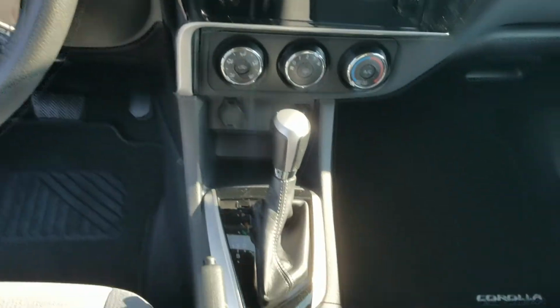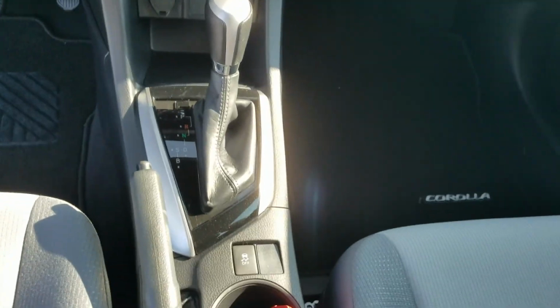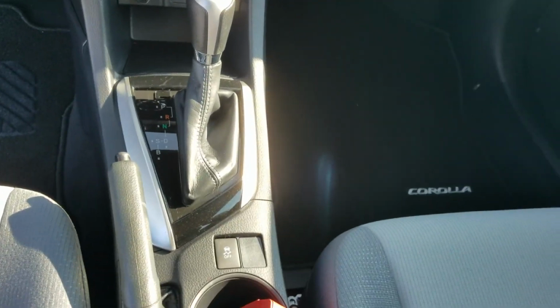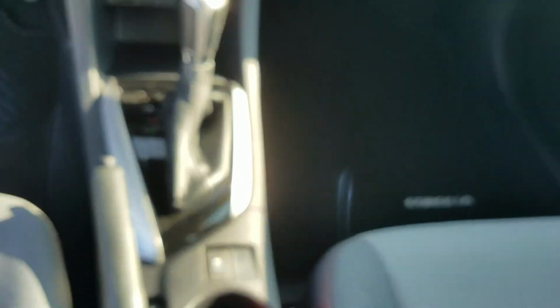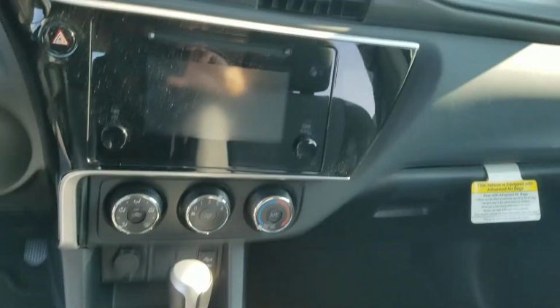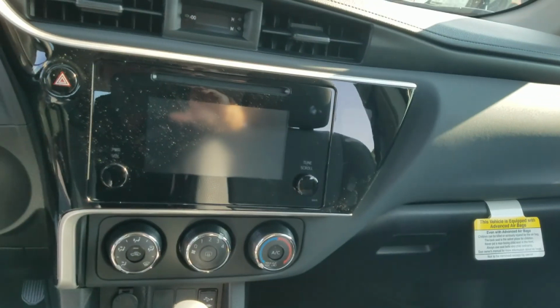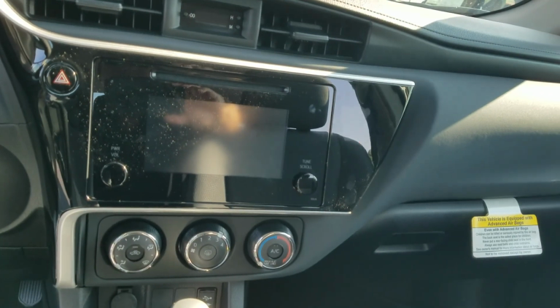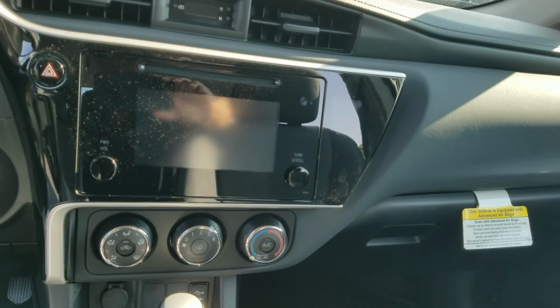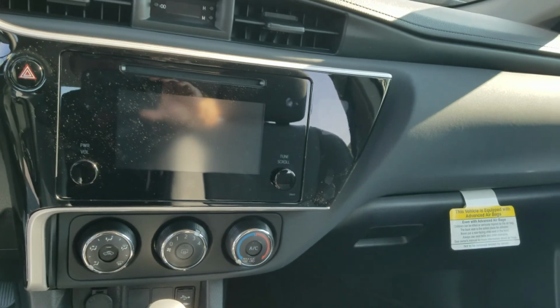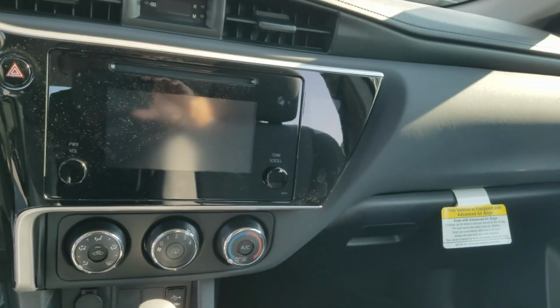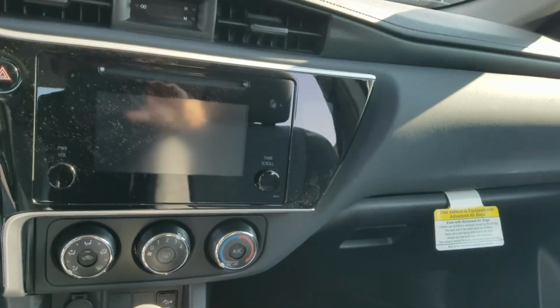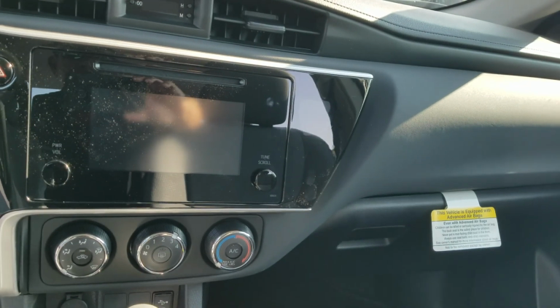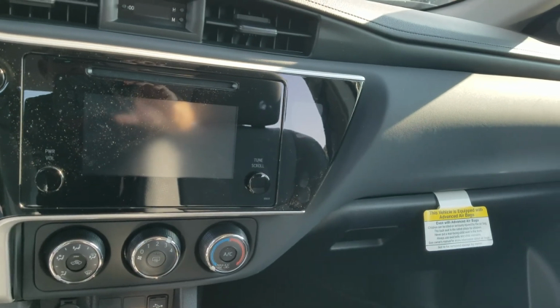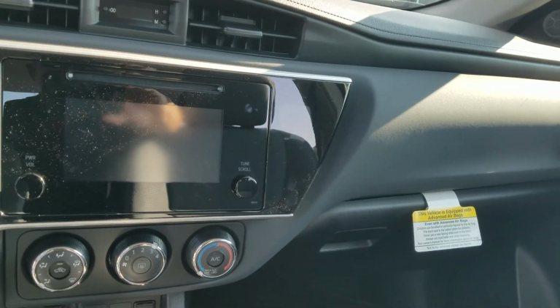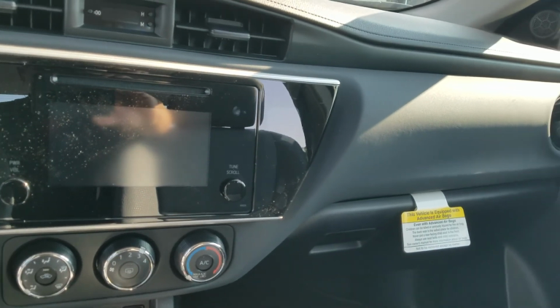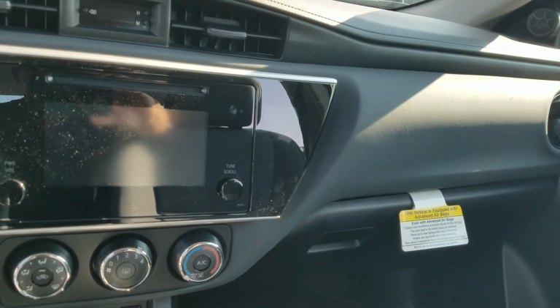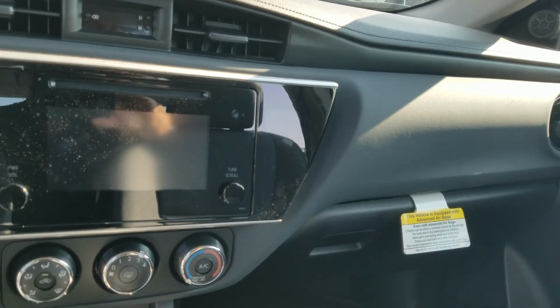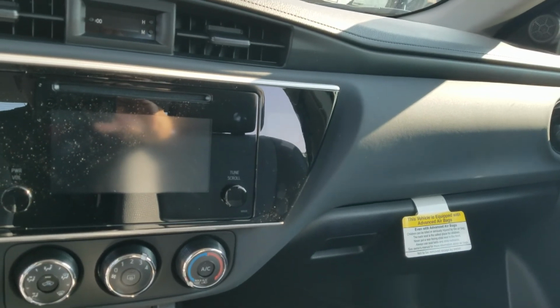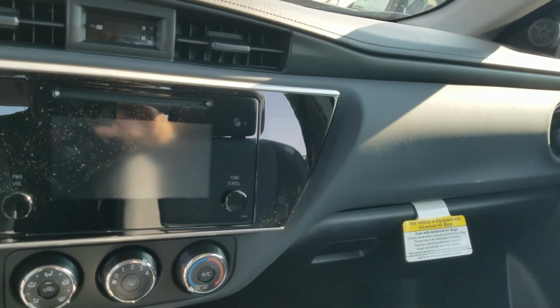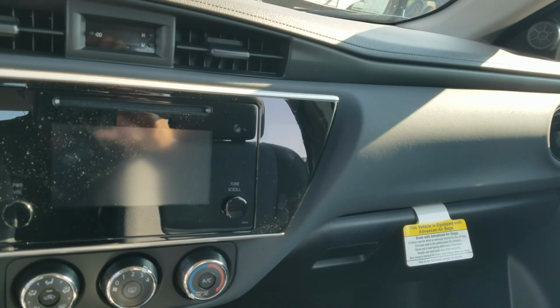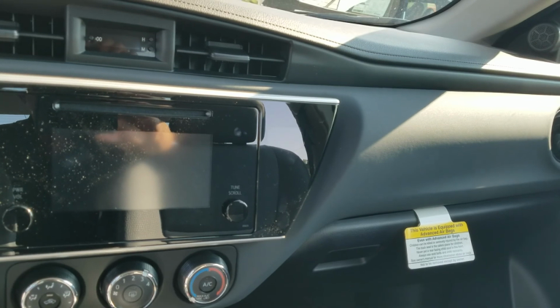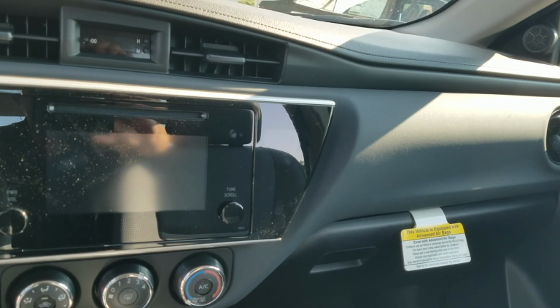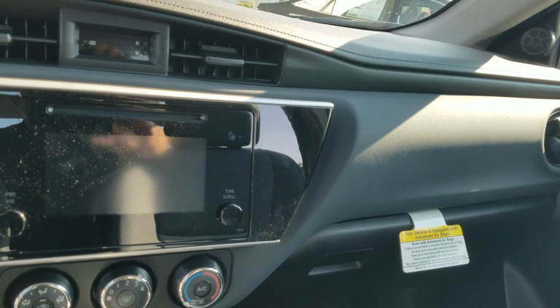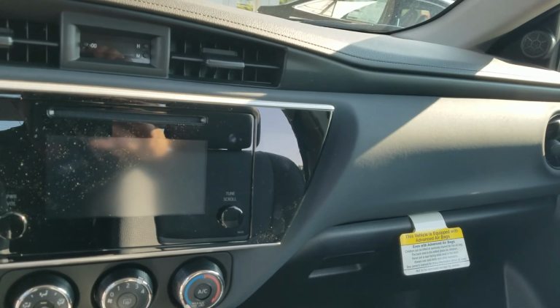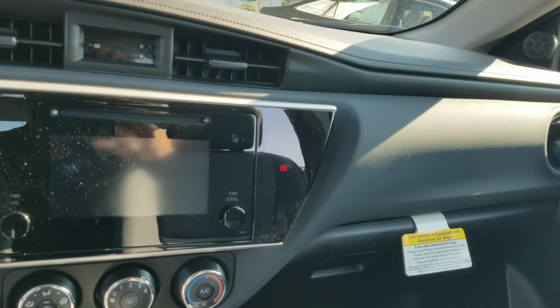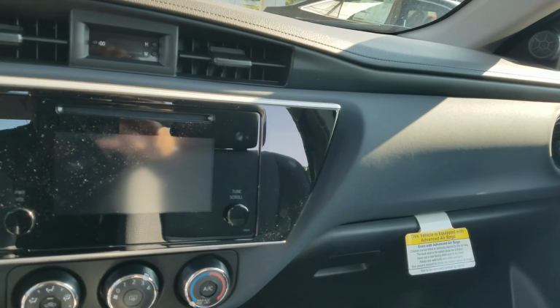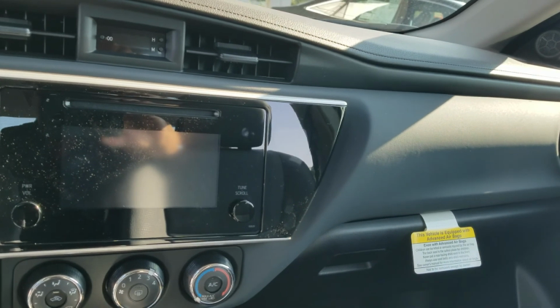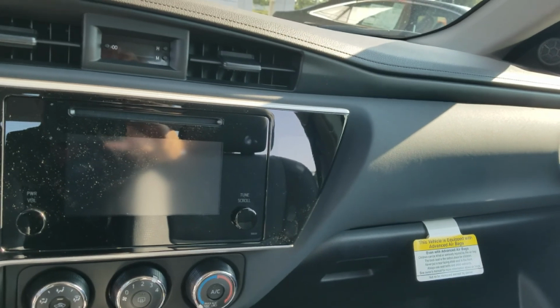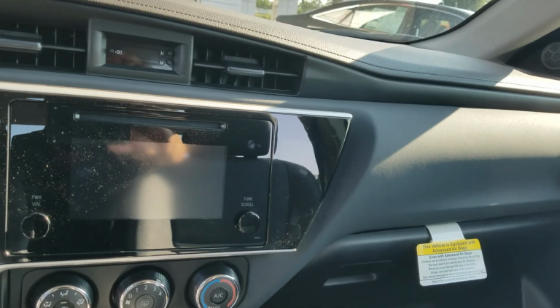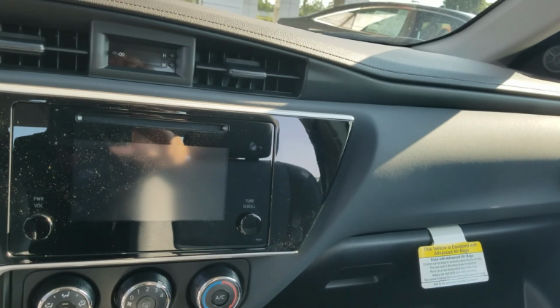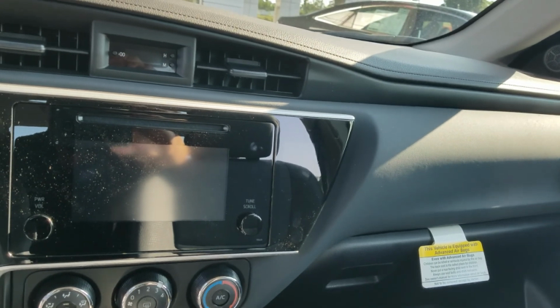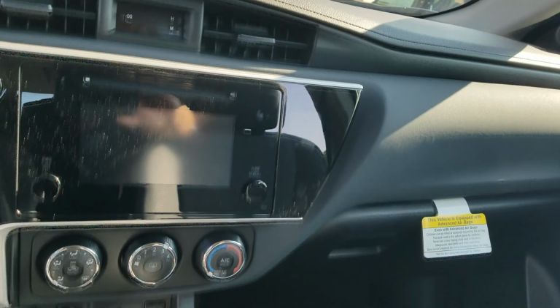This one has an automatic transmission, touchscreen display, and a CD player. It's got the 1.8-liter four-cylinder, which is going to get you 36 miles to the gallon.